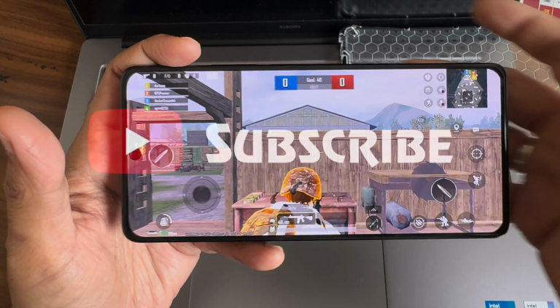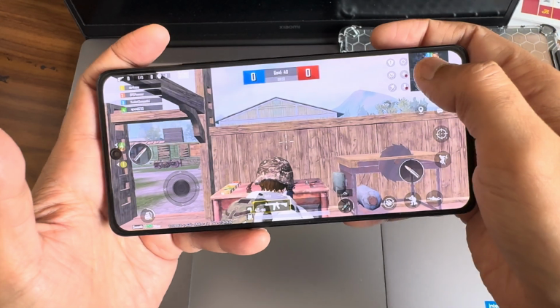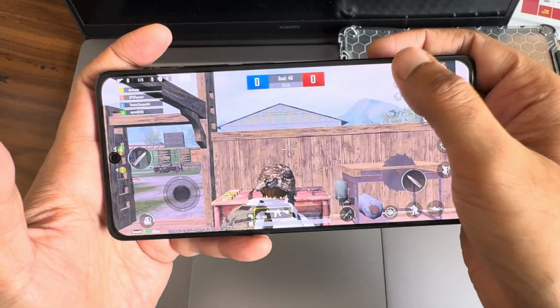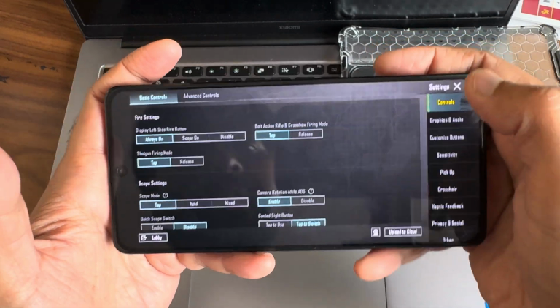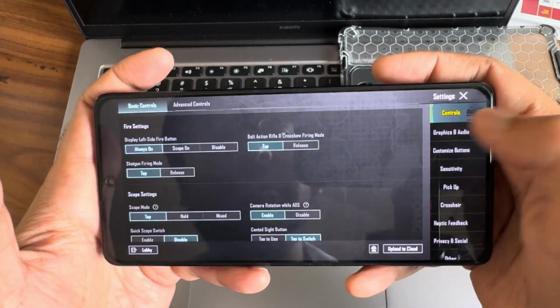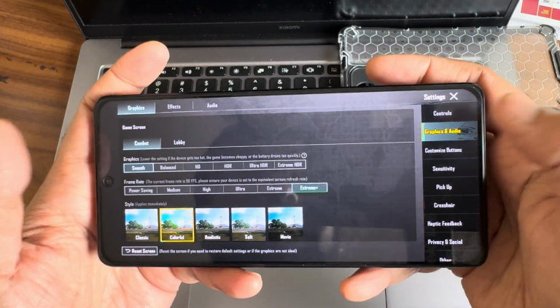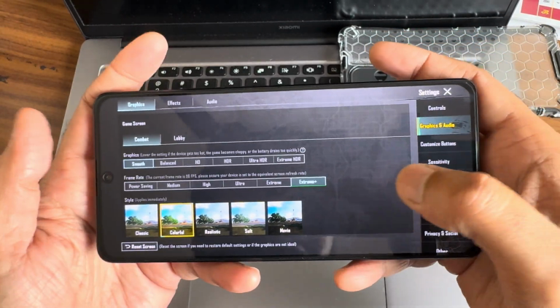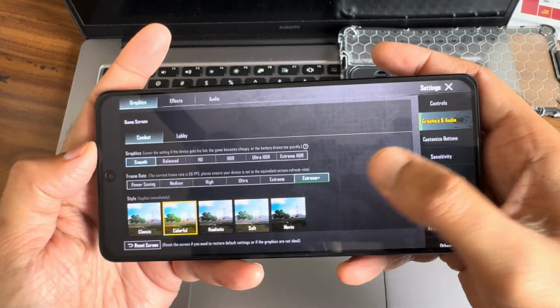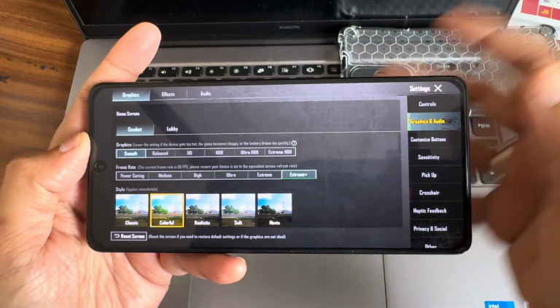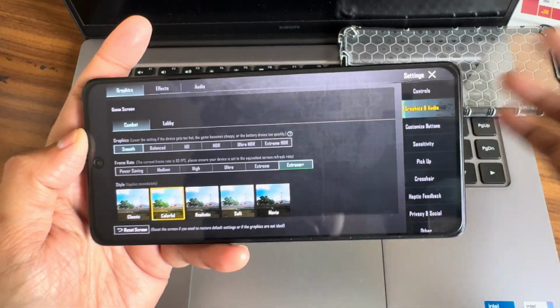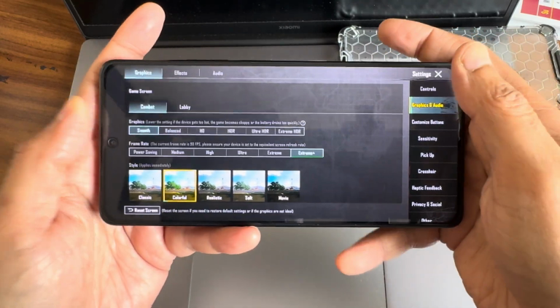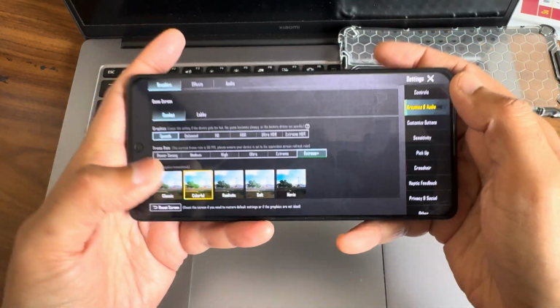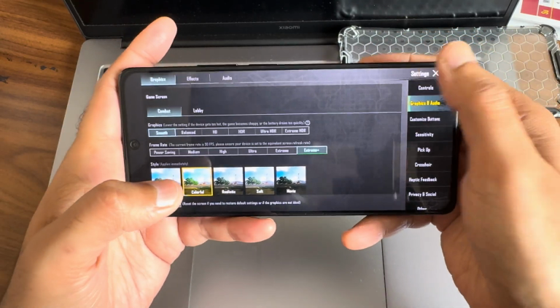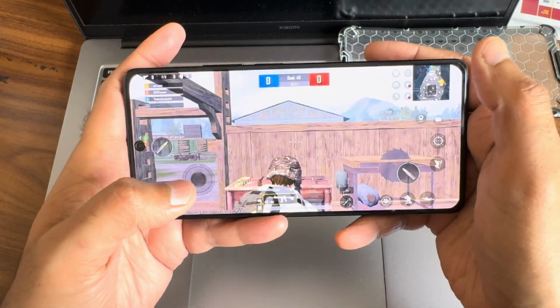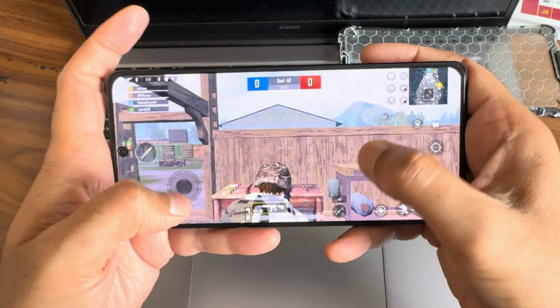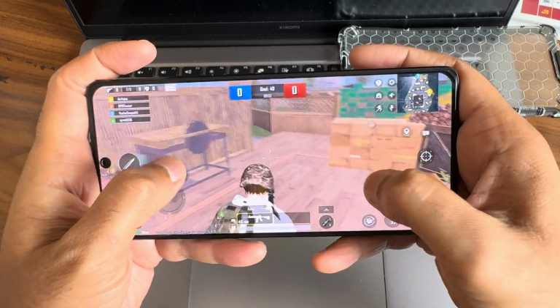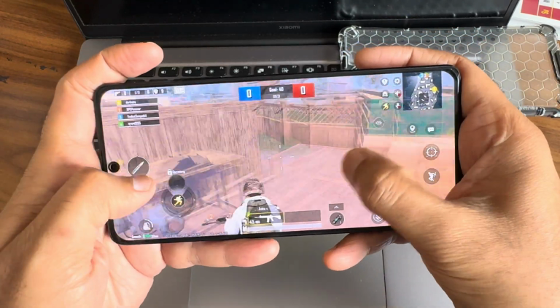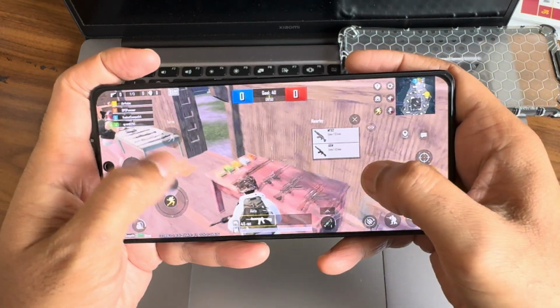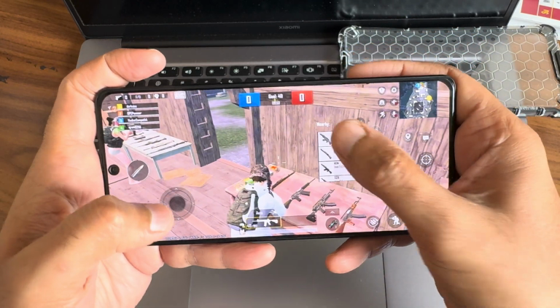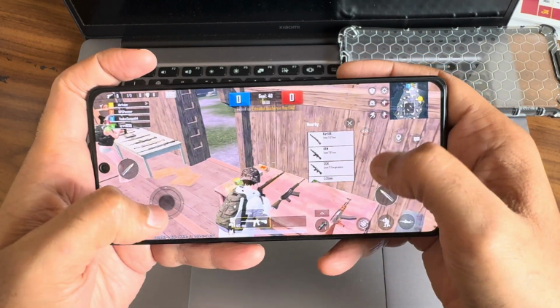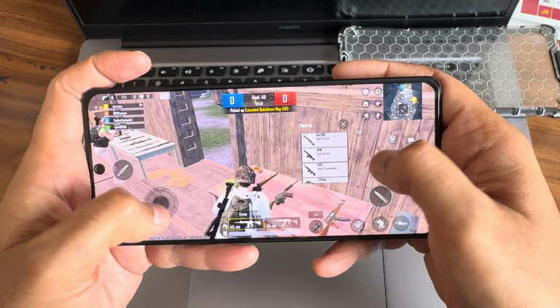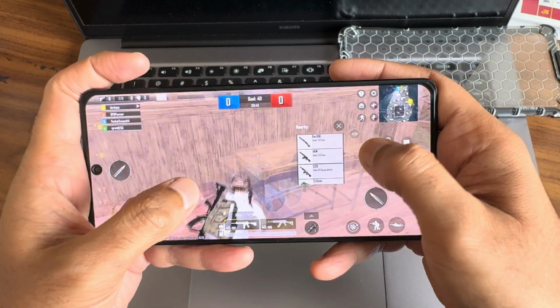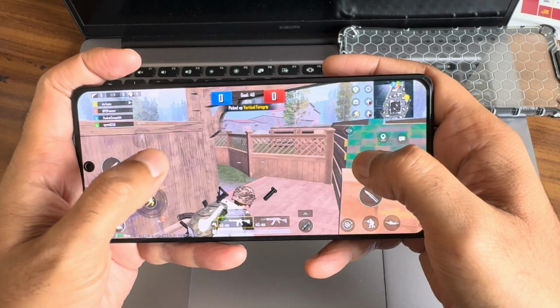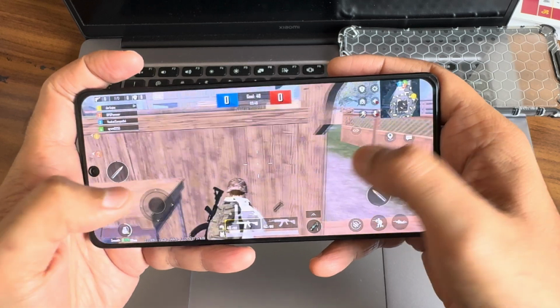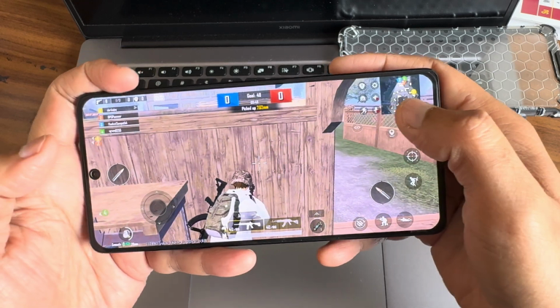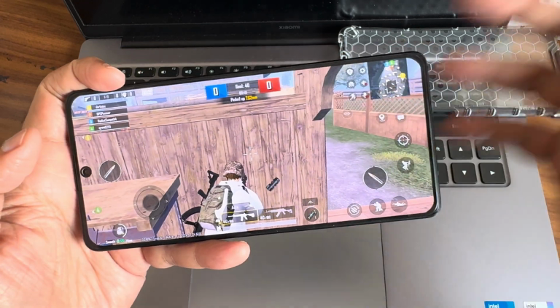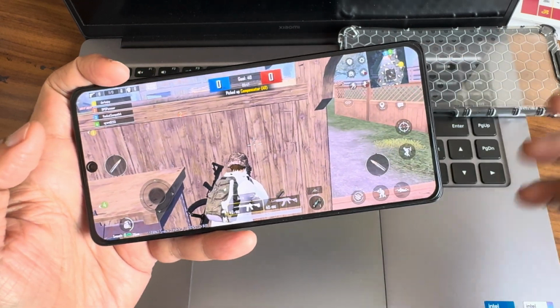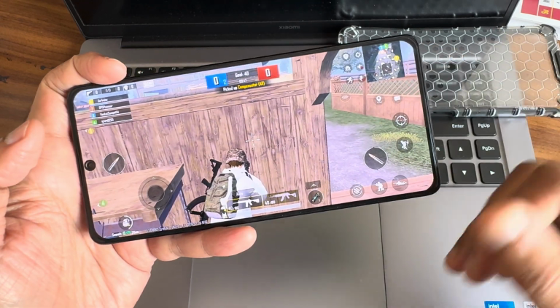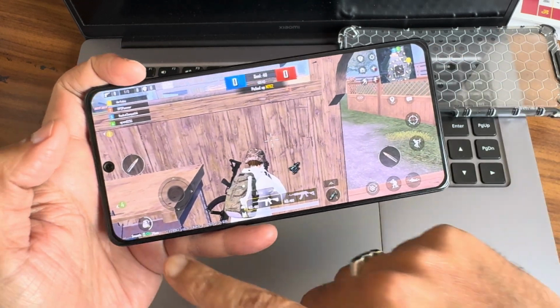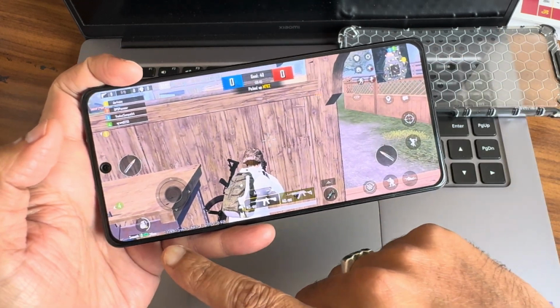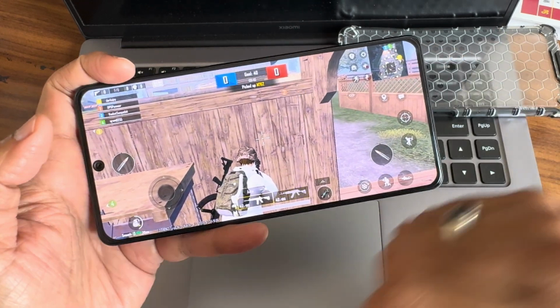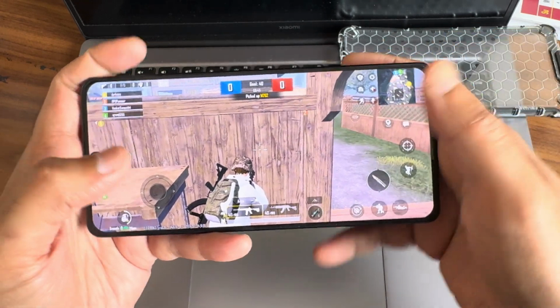A good thing is you can get the FPS counter — how to enable that I showed in the previous video. Check that out and see the game play. This is the new version M3.3 of BGMI.